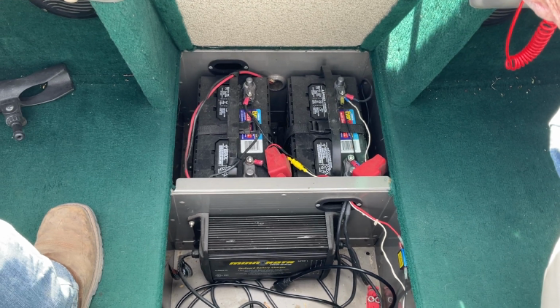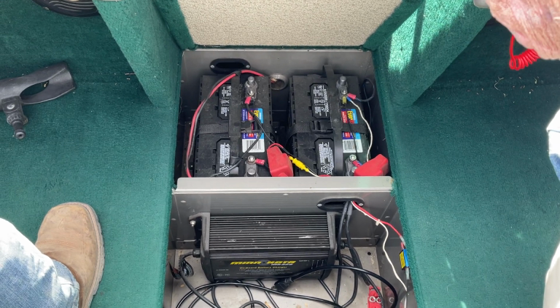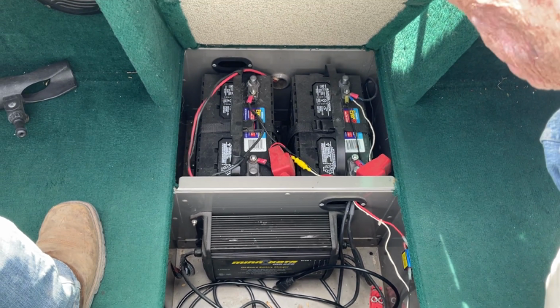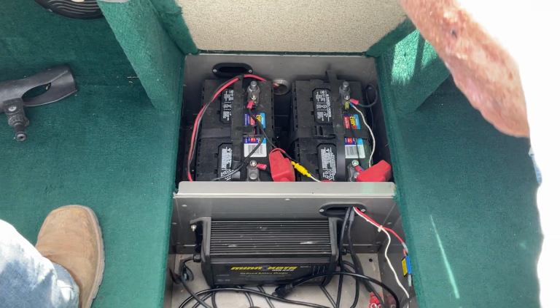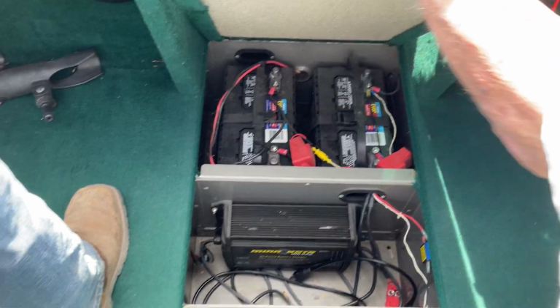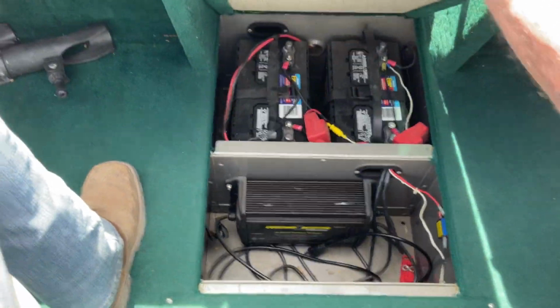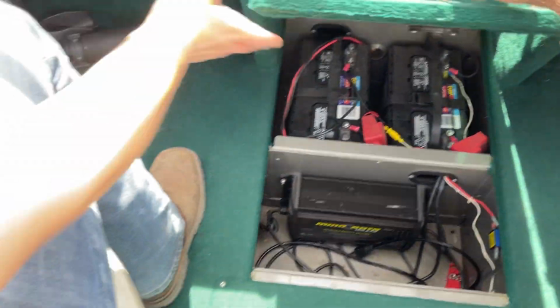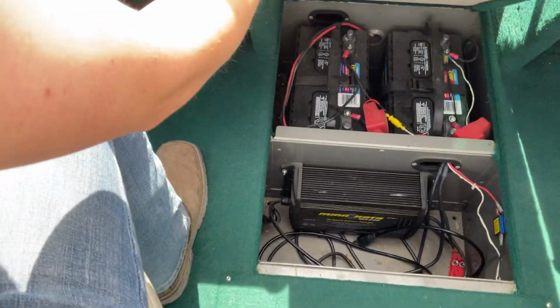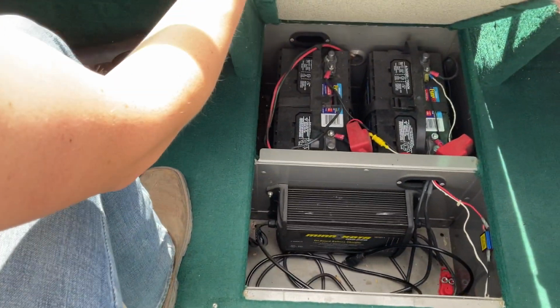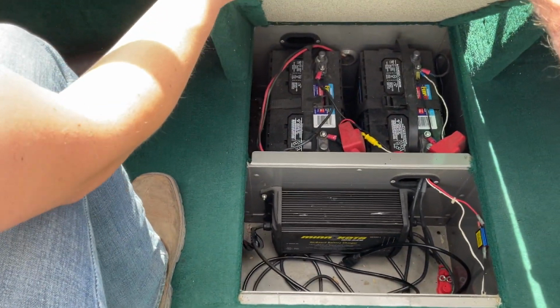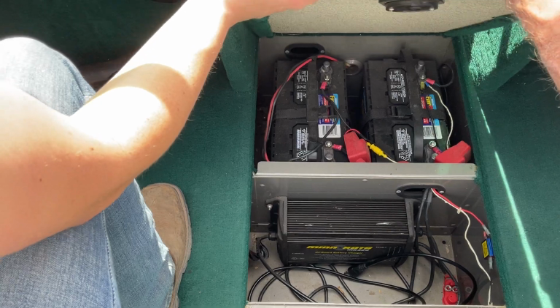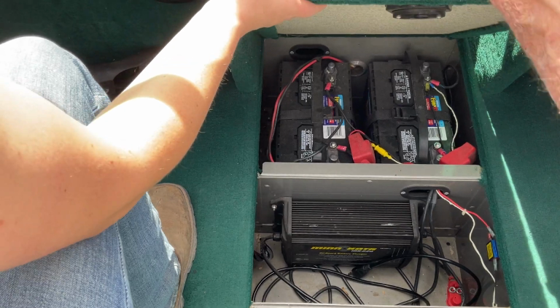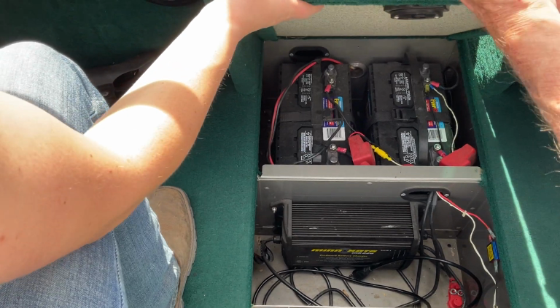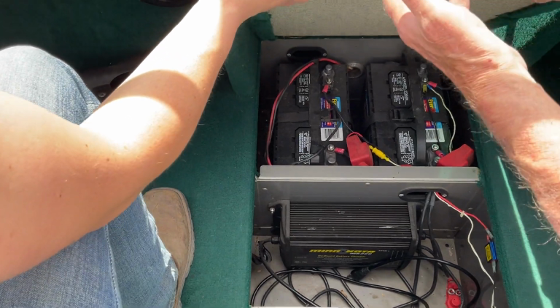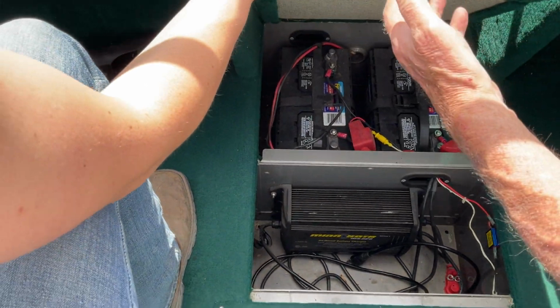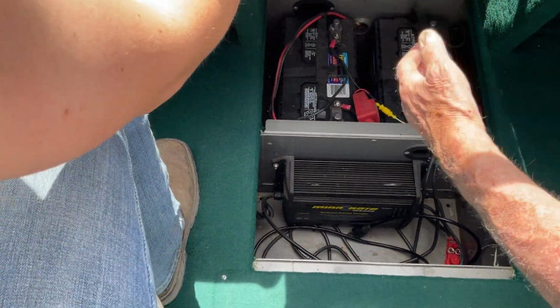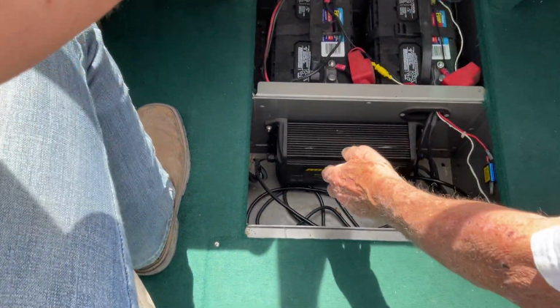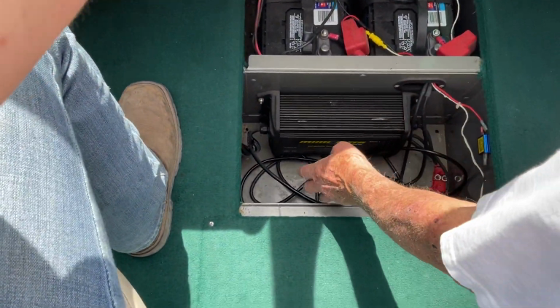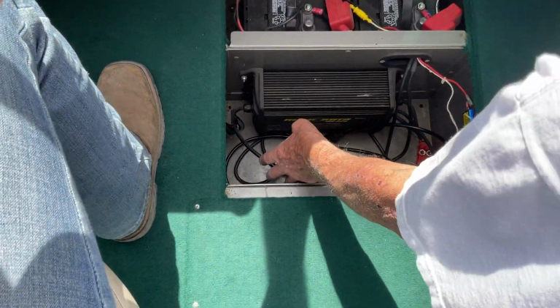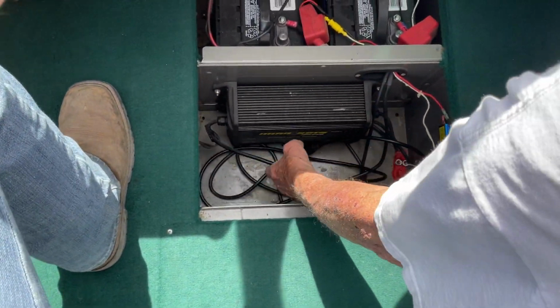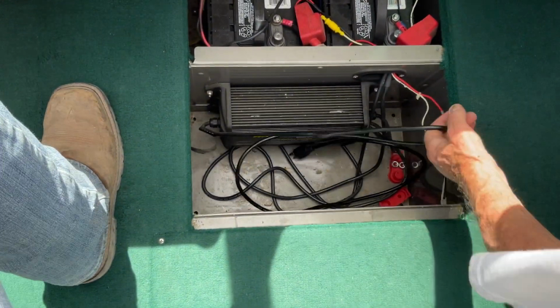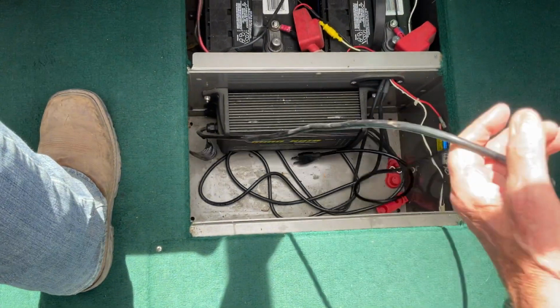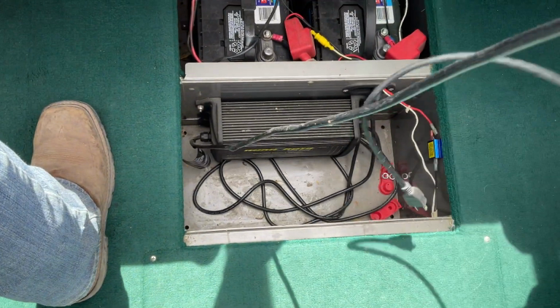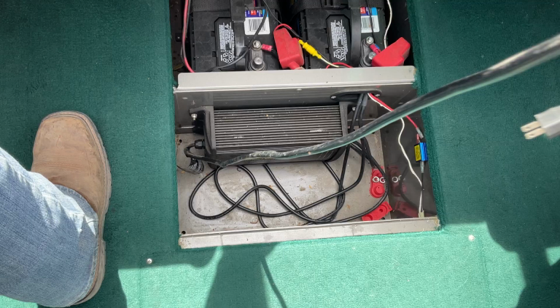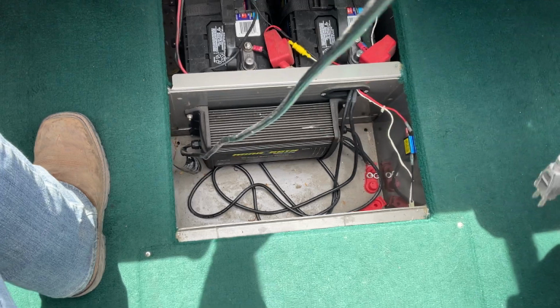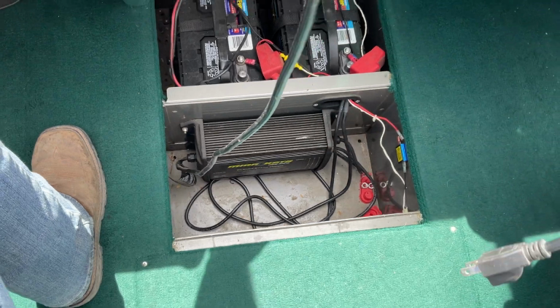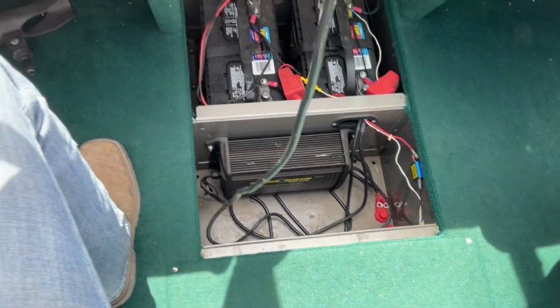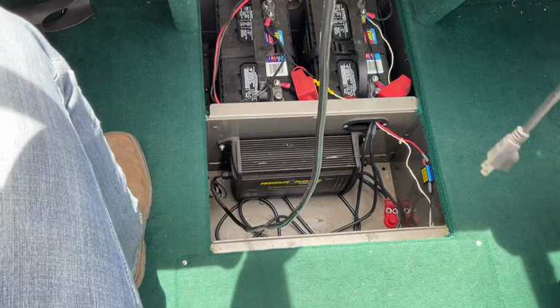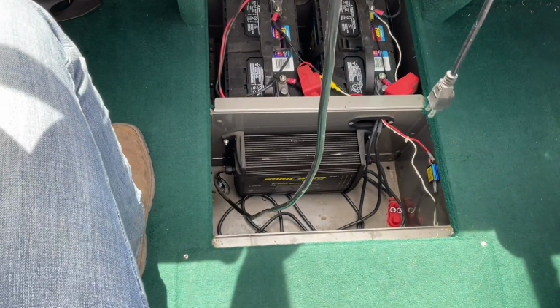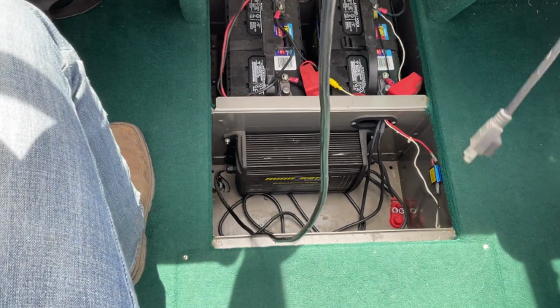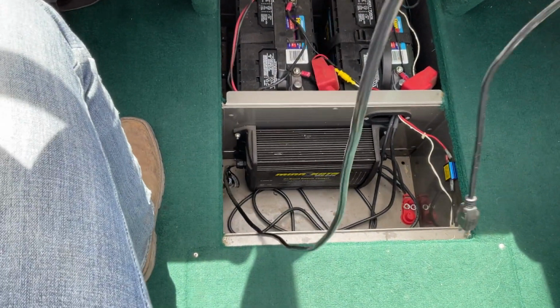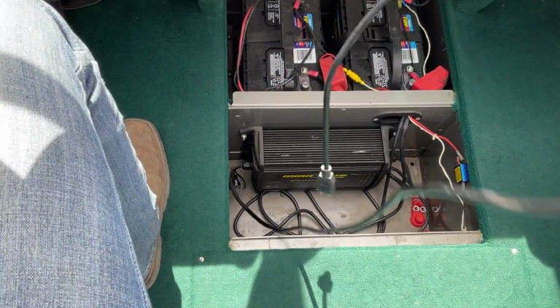Your pull cord for charging — wait a second, I broke that one, it didn't want to come loose. Just go over the side and plug in 110.